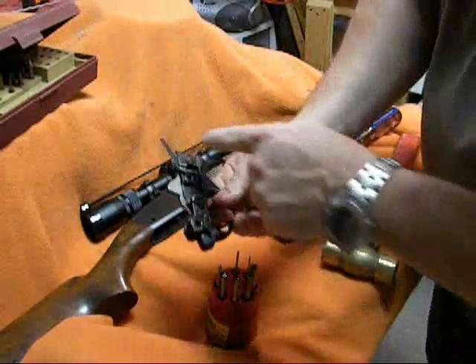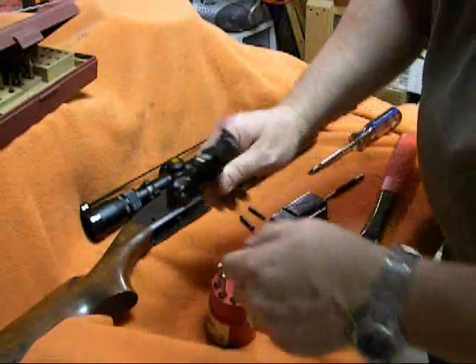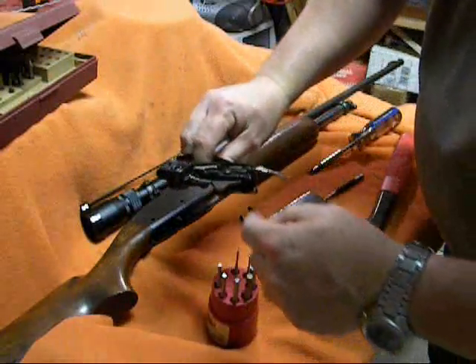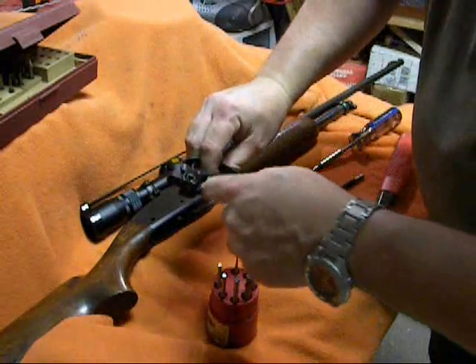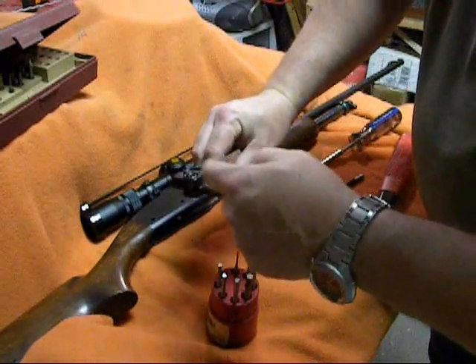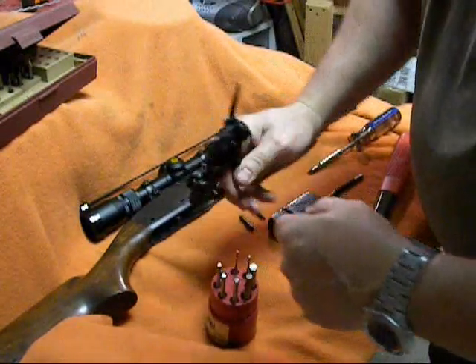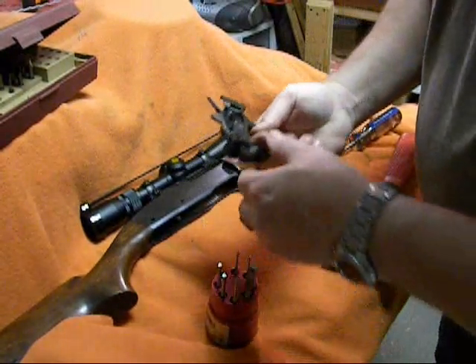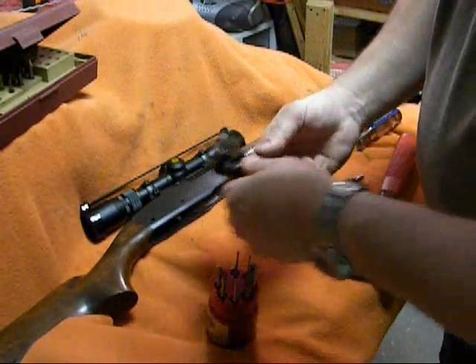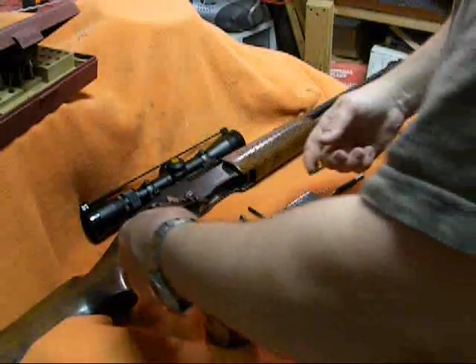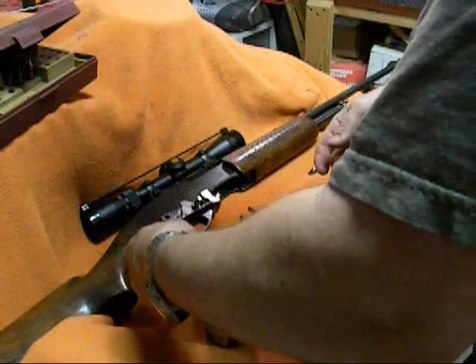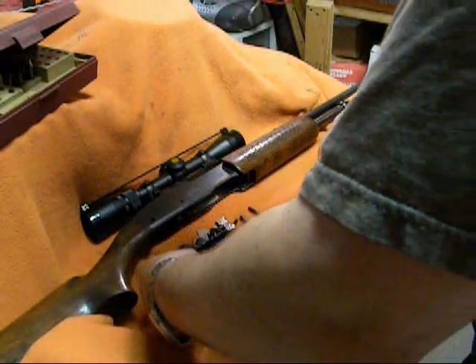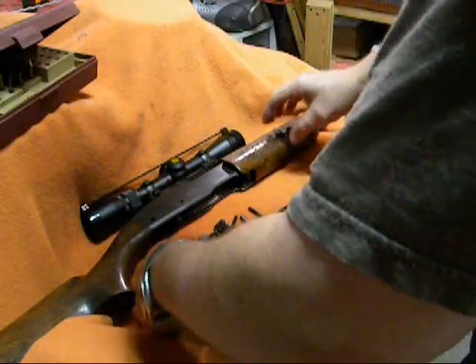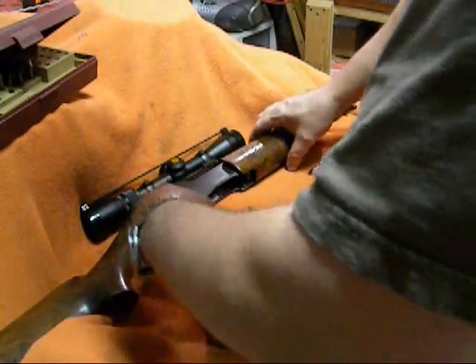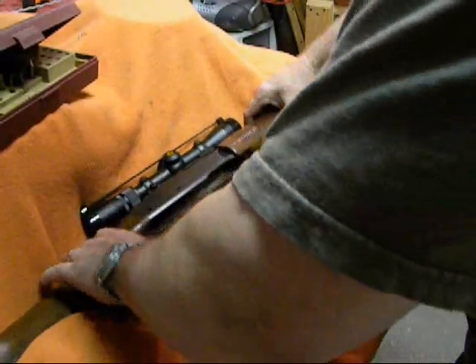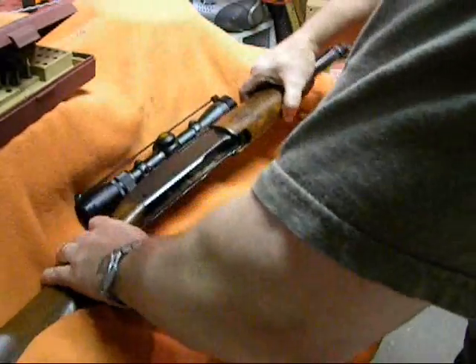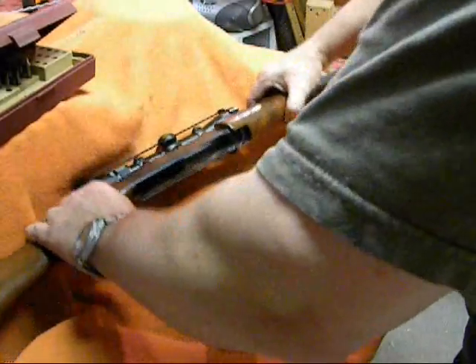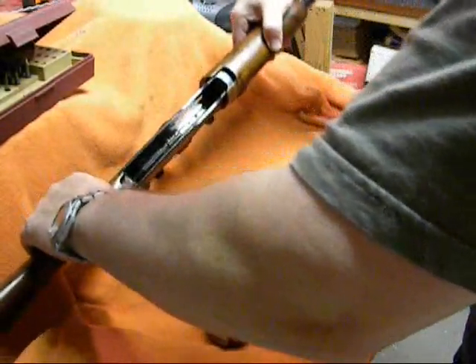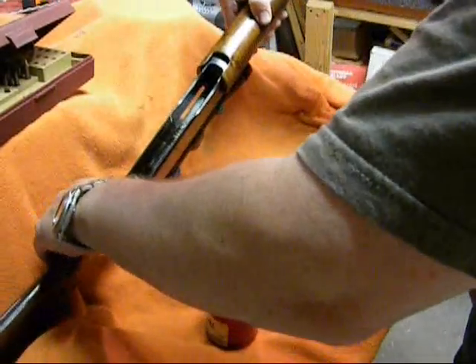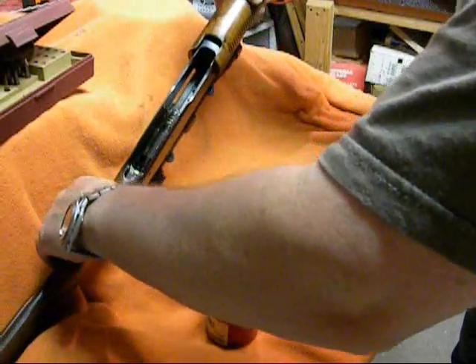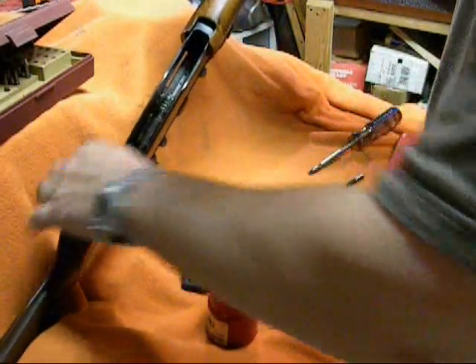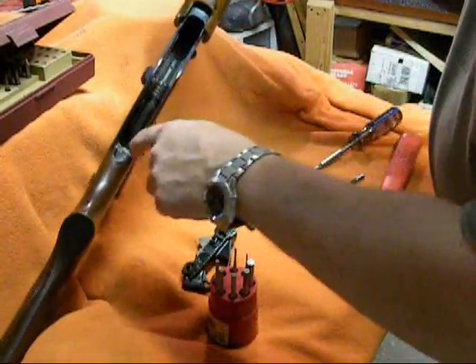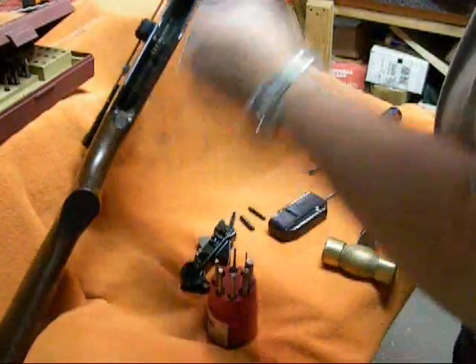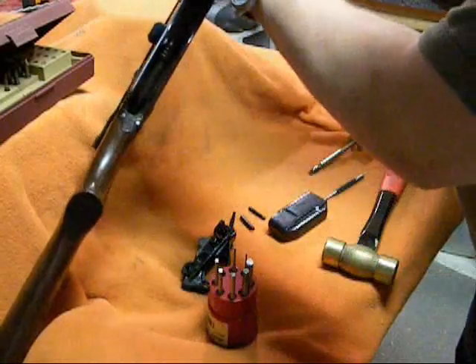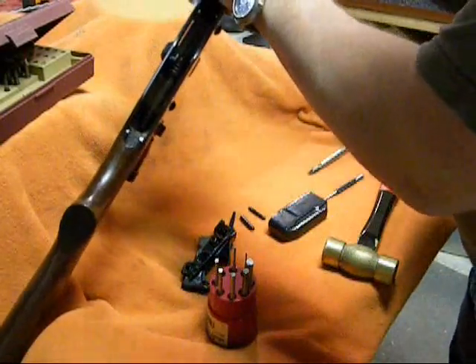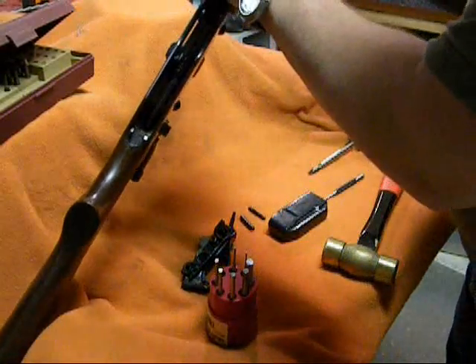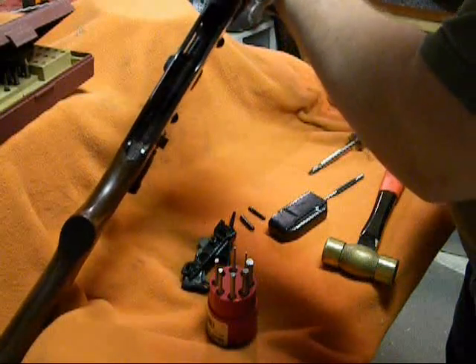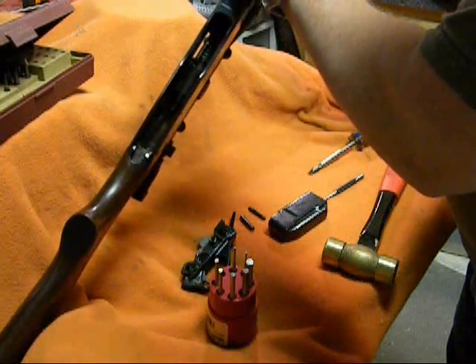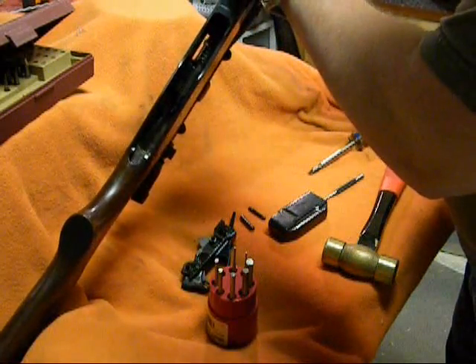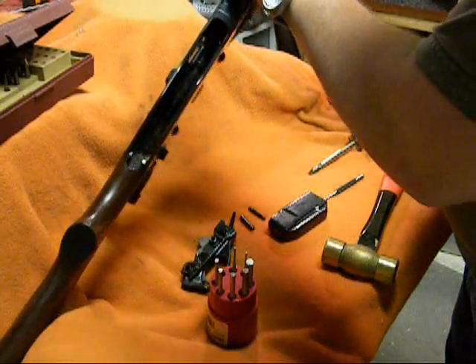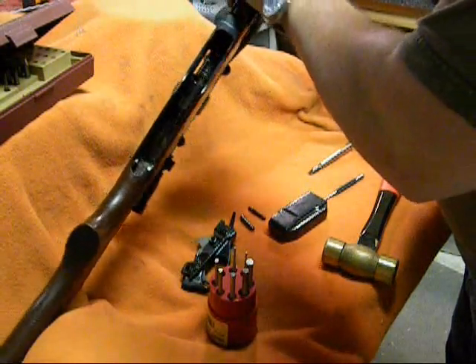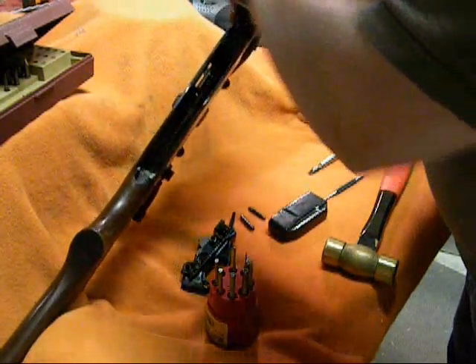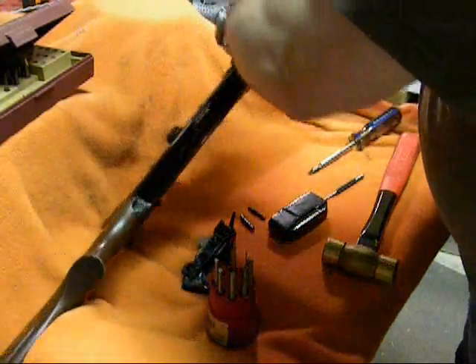And indeed it is full of lots of gunk. So I'll be cleaning that up. You can see inside it's really dirty — it's full of all kinds of stuff. I want to clean that out and clean off the carrier.